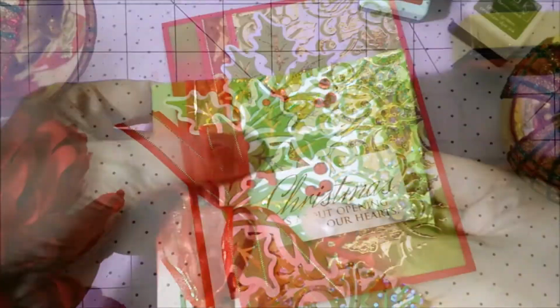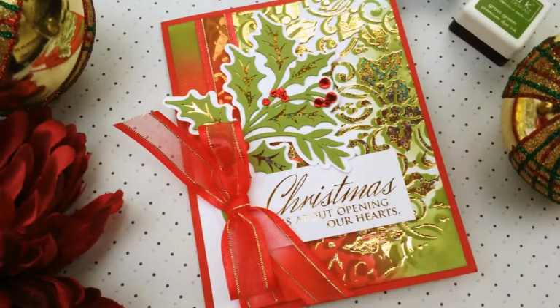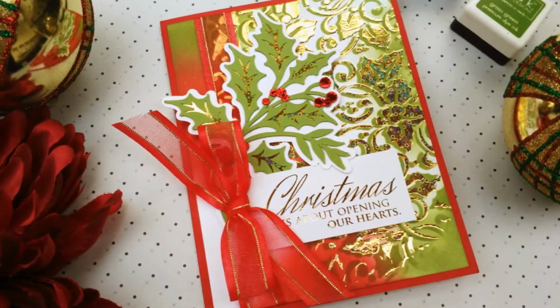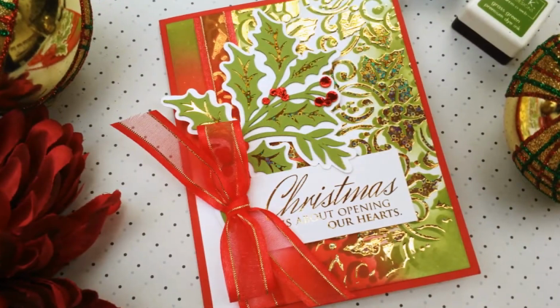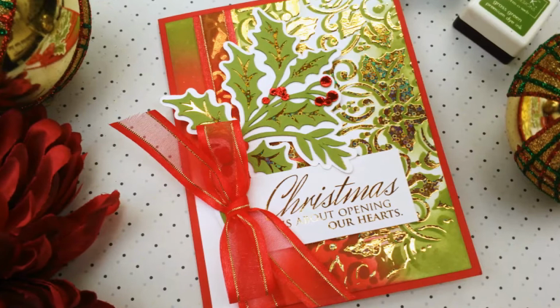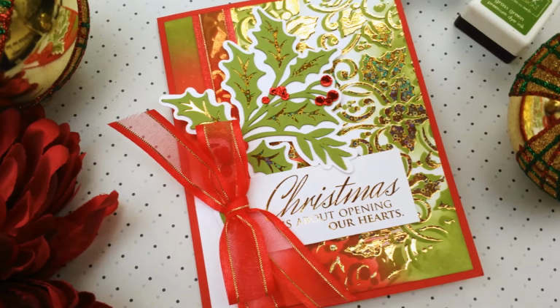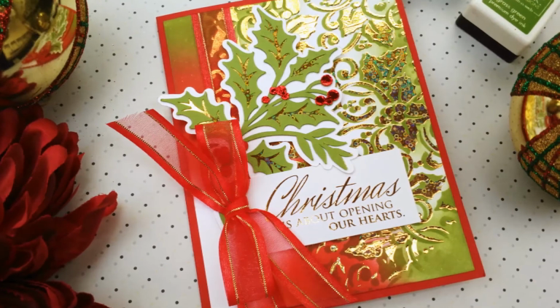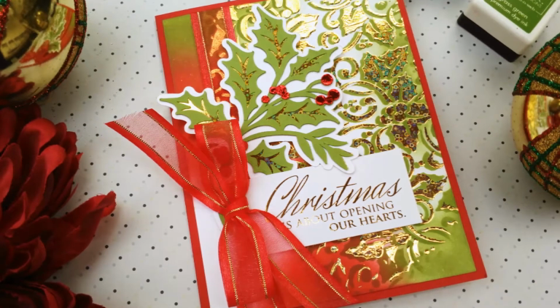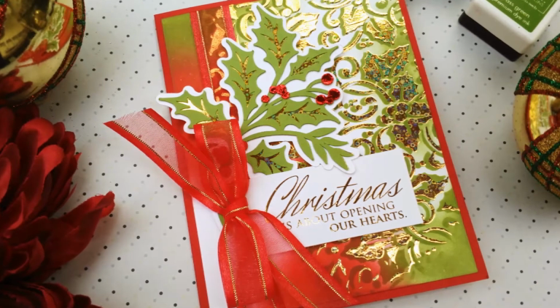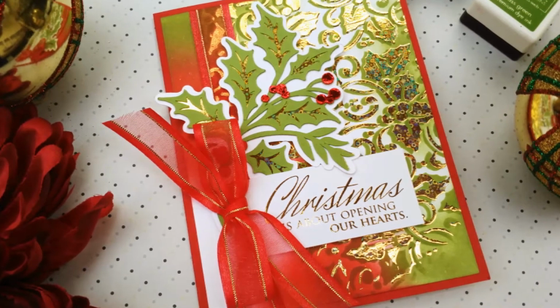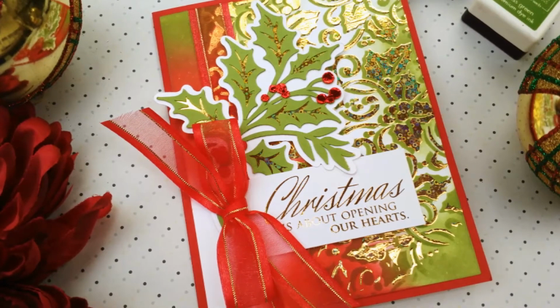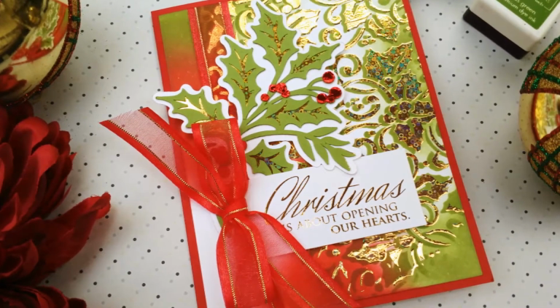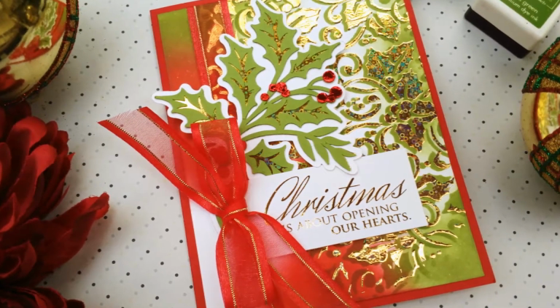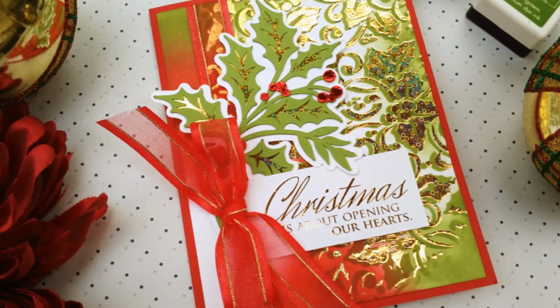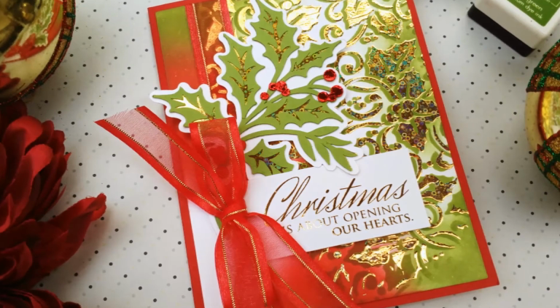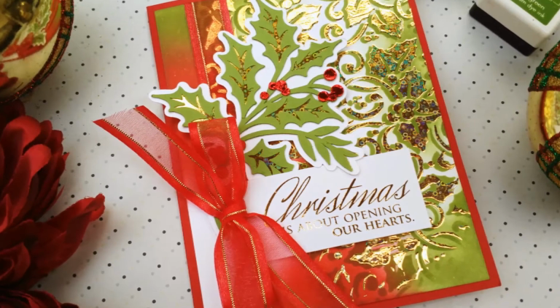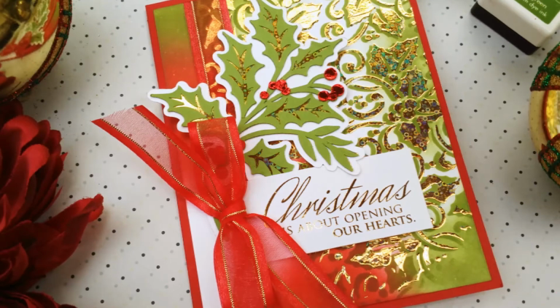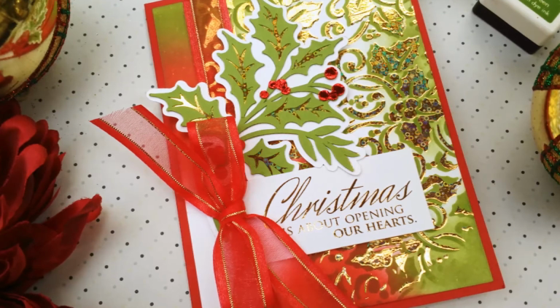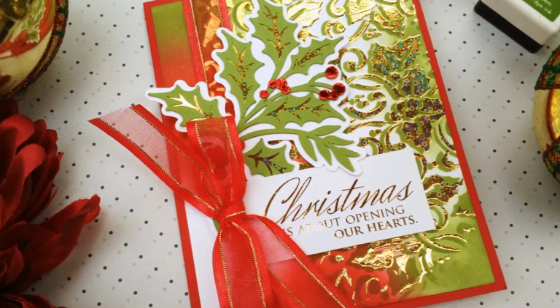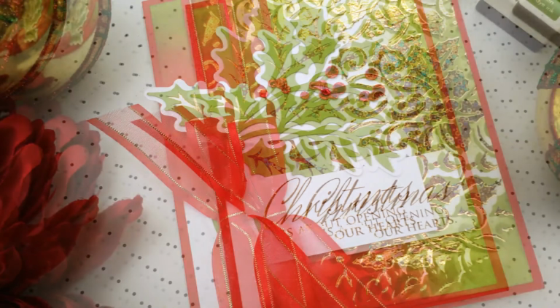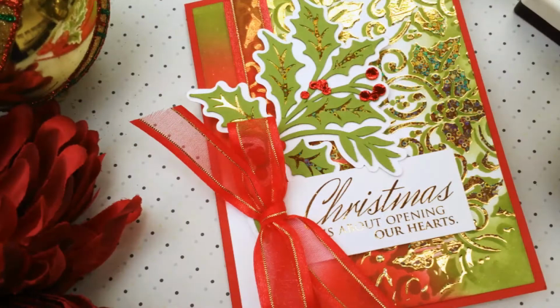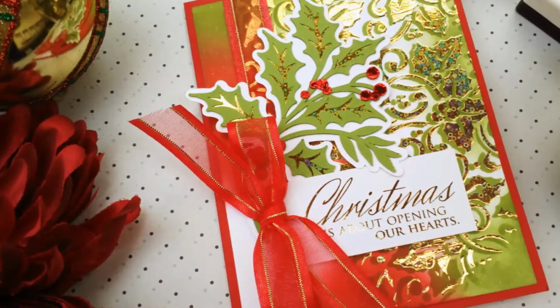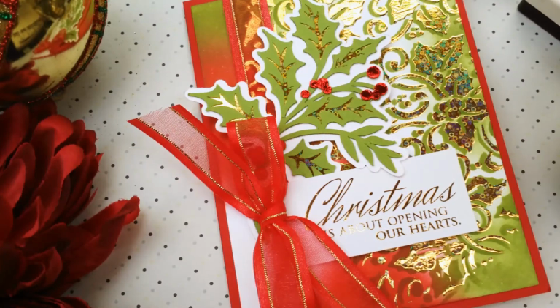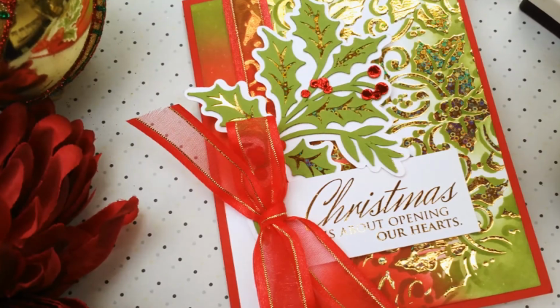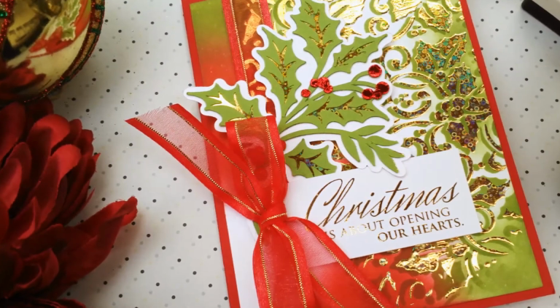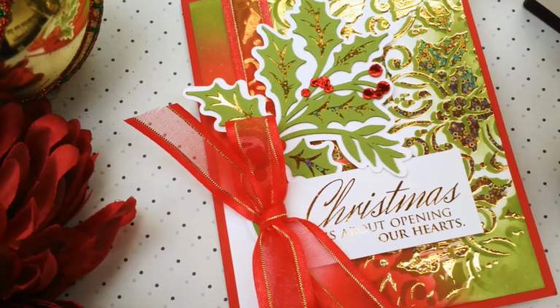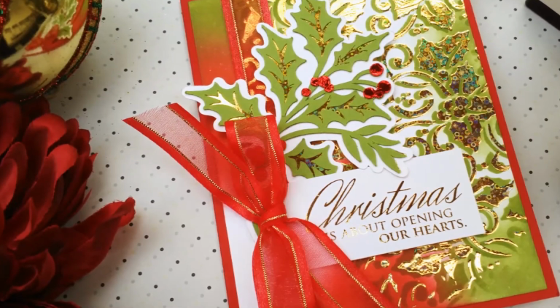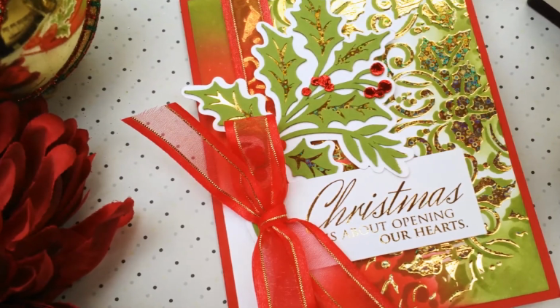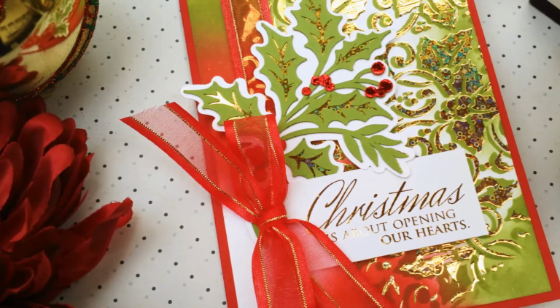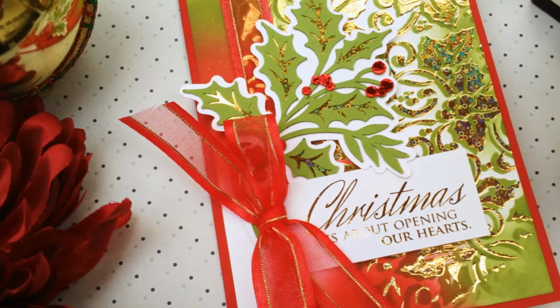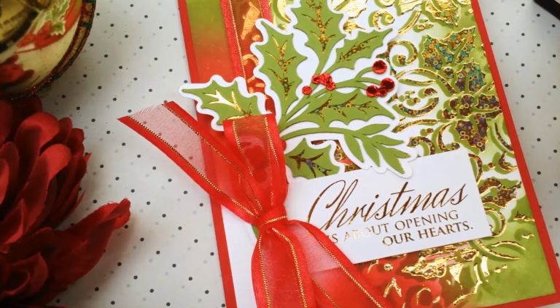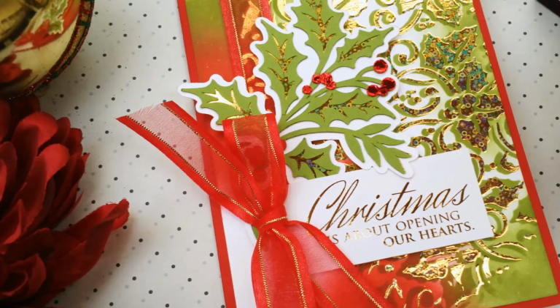To finish off my card, I mounted this beautiful background on a matching red velvet card base, and I added a sentiment. This is a digital stamp that I printed in toner and foiled using gold deco foil.